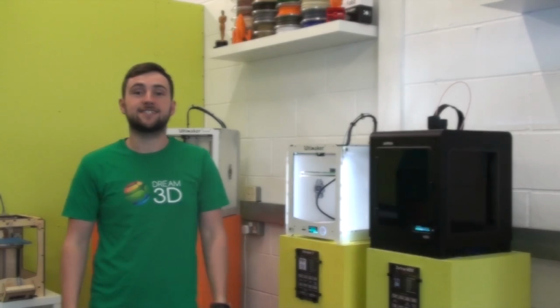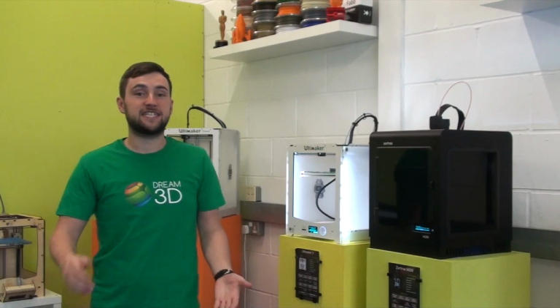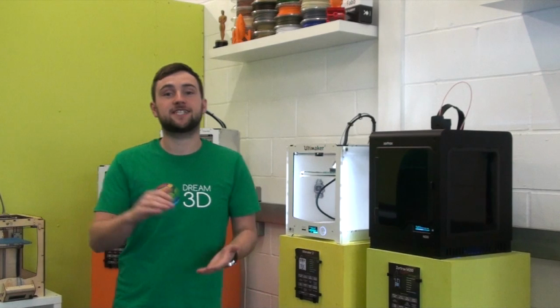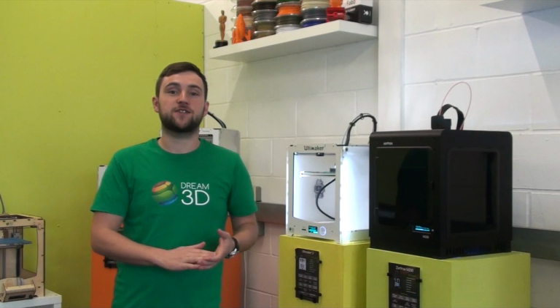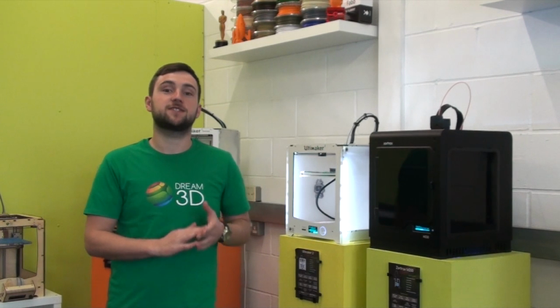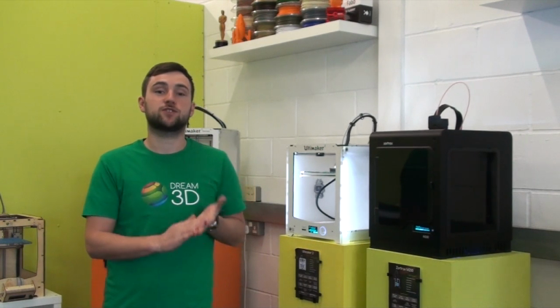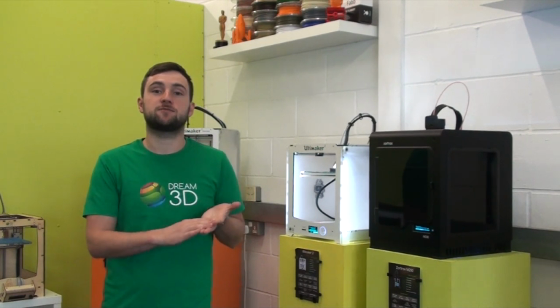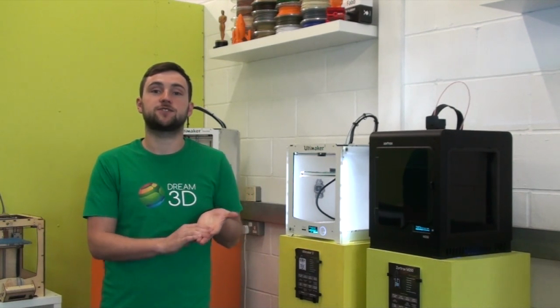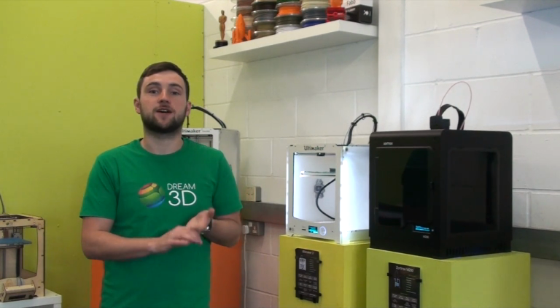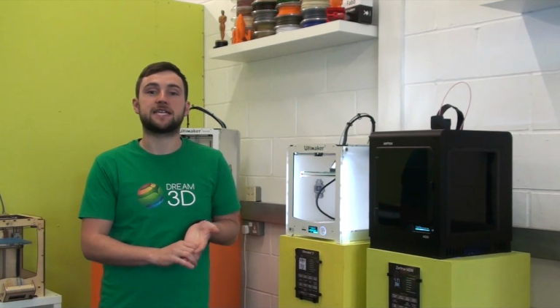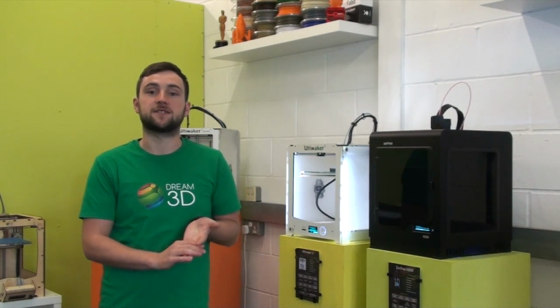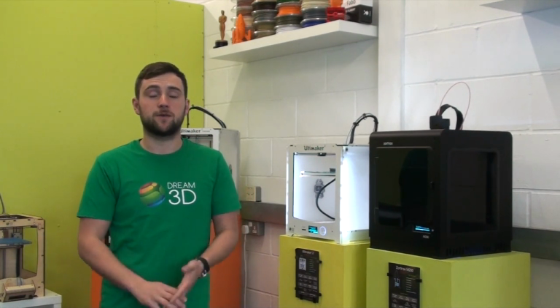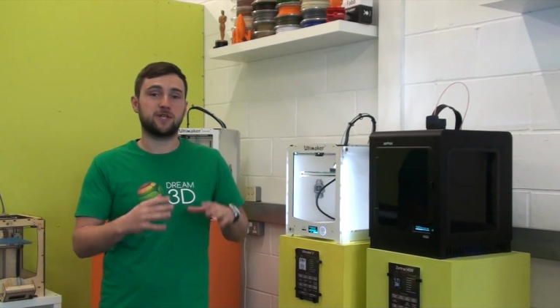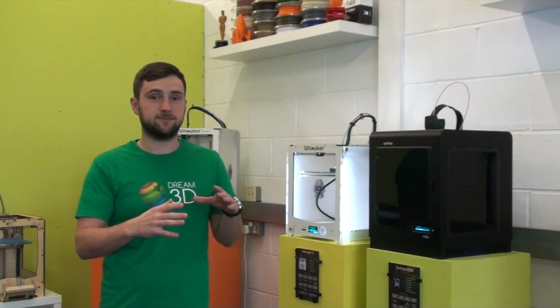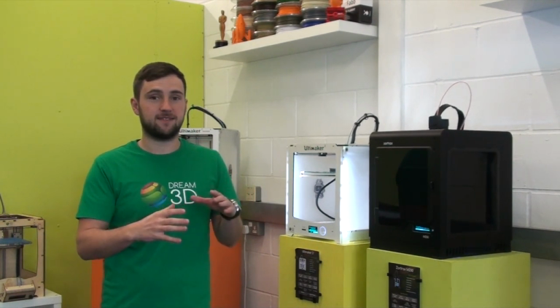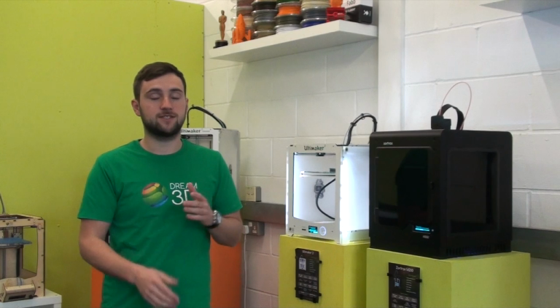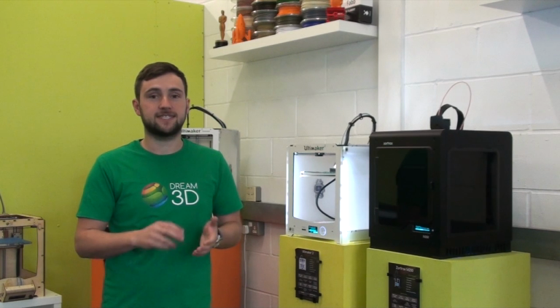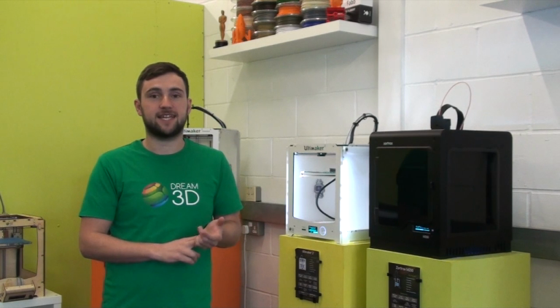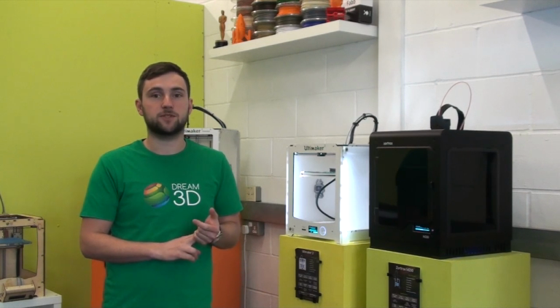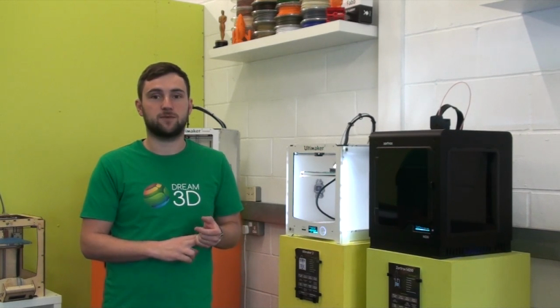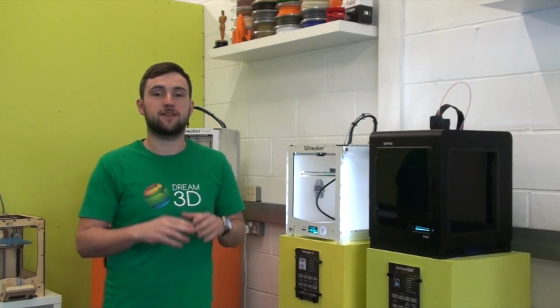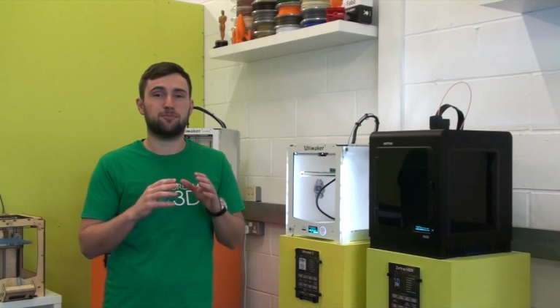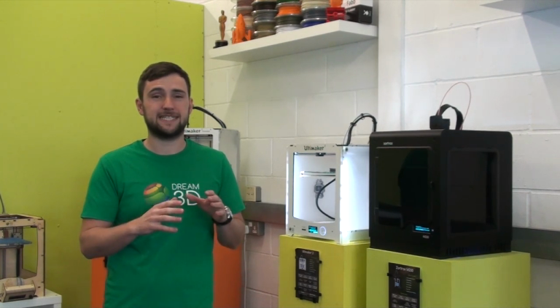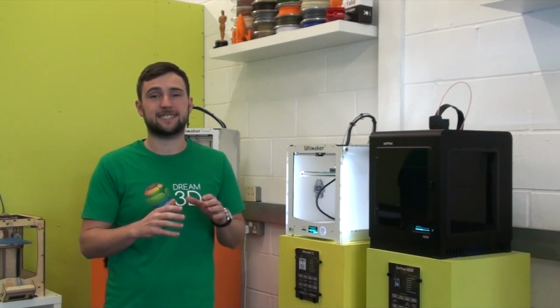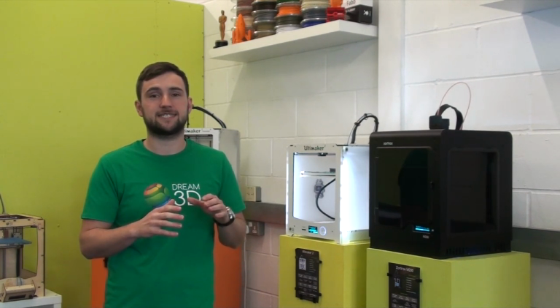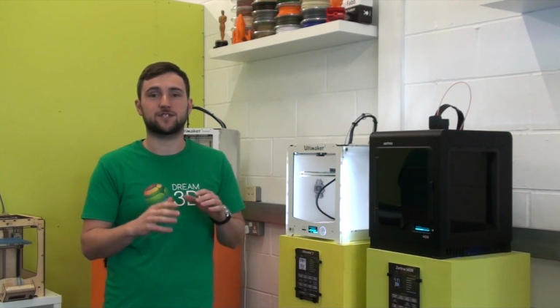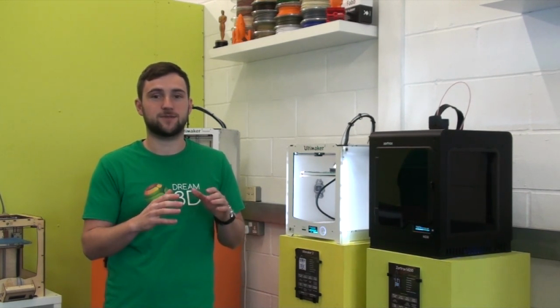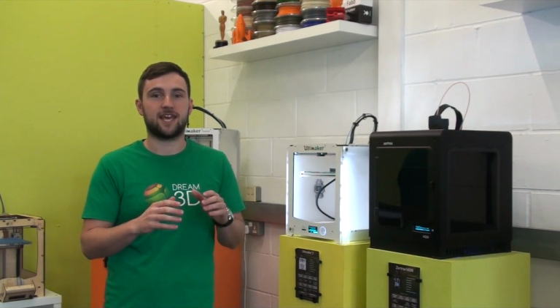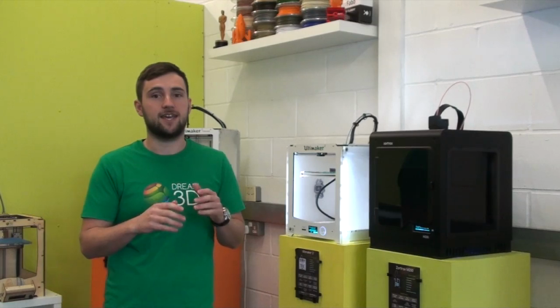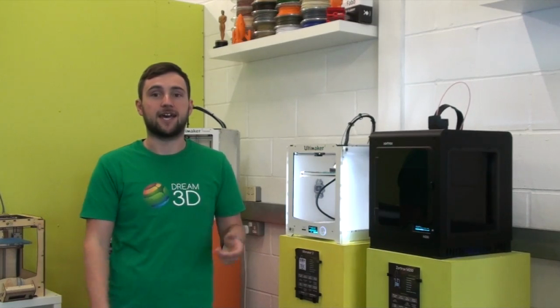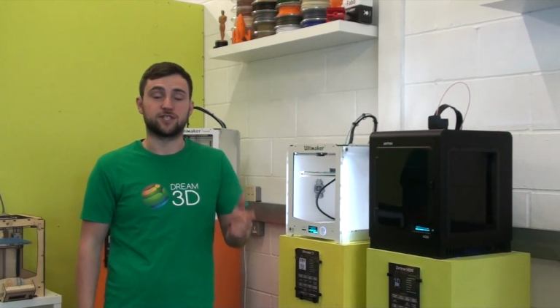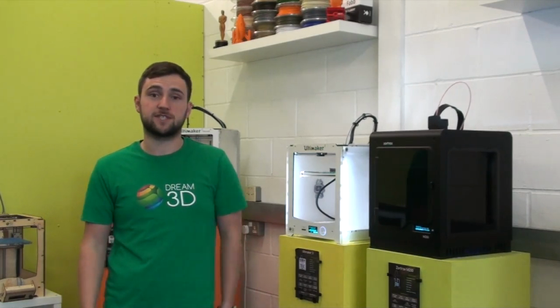Today's video is going to focus on the Zortrax M200 and Ultimaker 2. We're going to be printing them together using the exact same model with basically the exact same settings, so as close as we could get, and we'll show you the results.